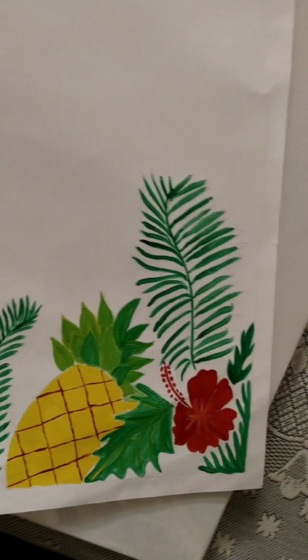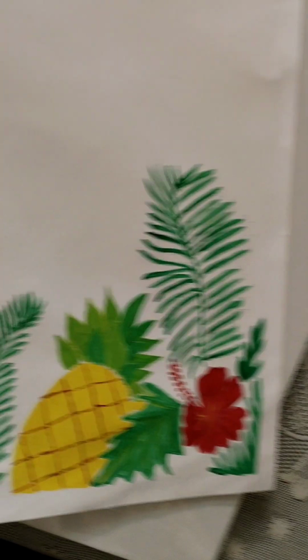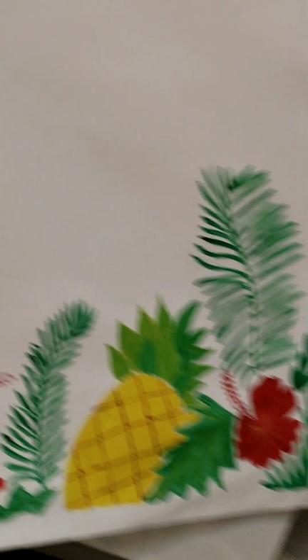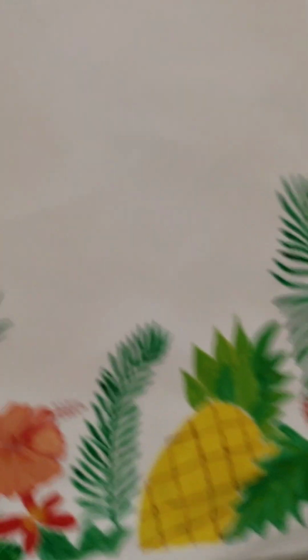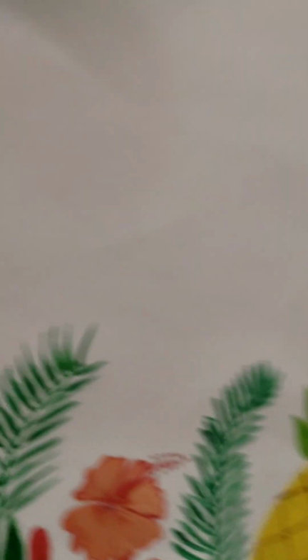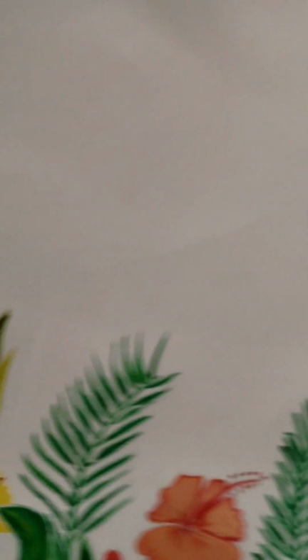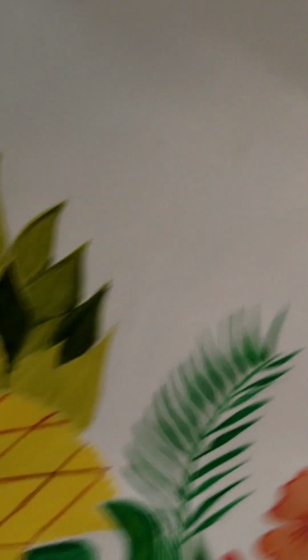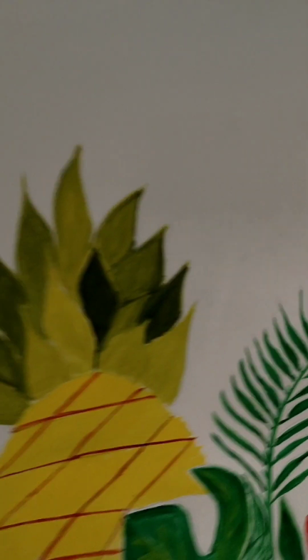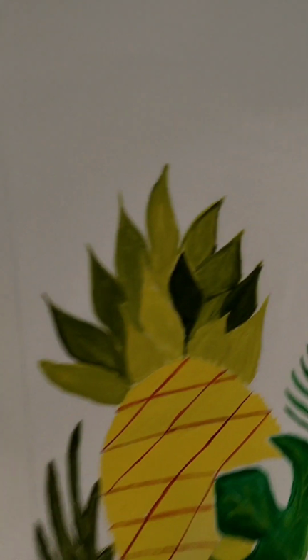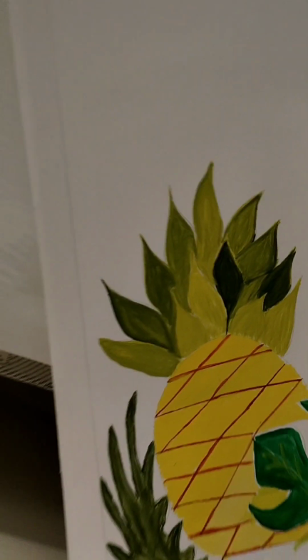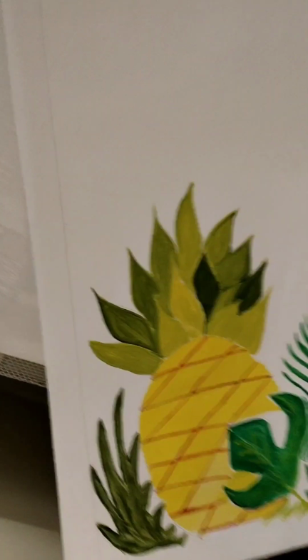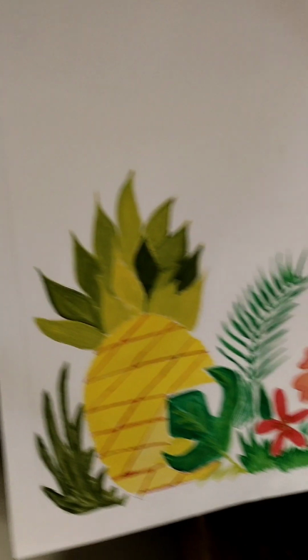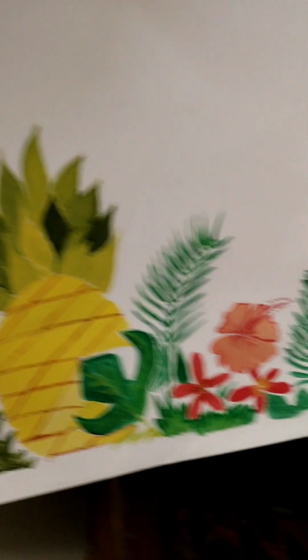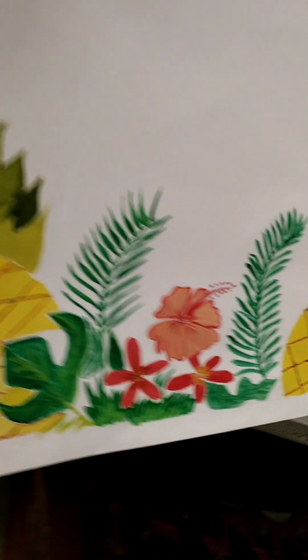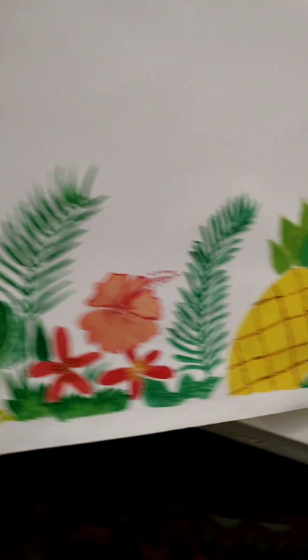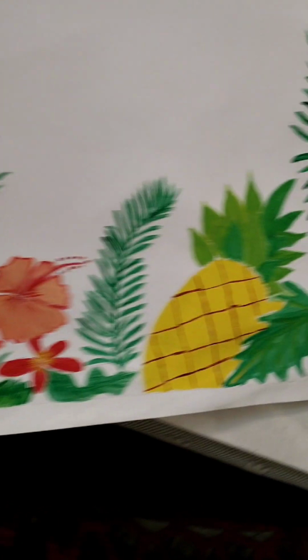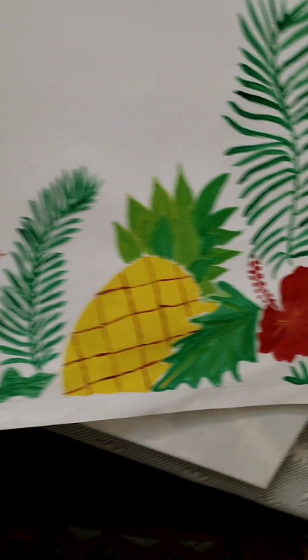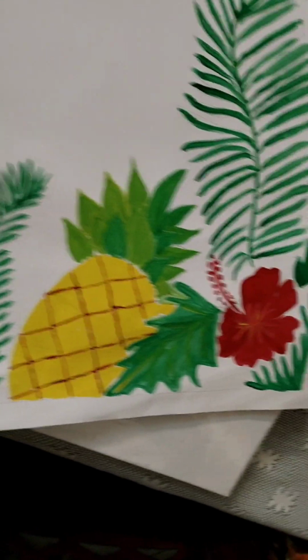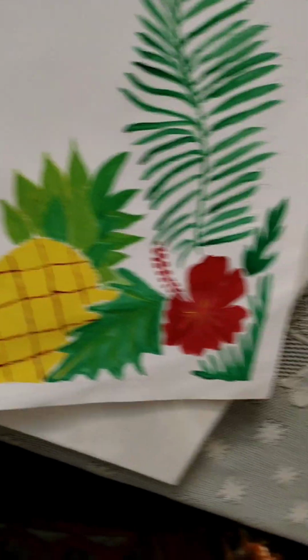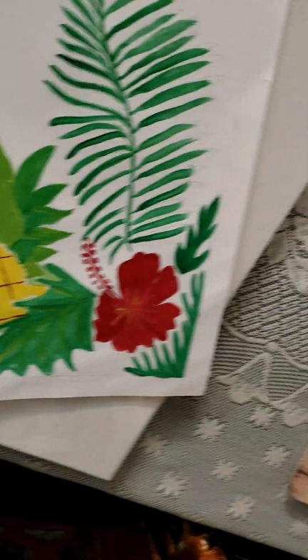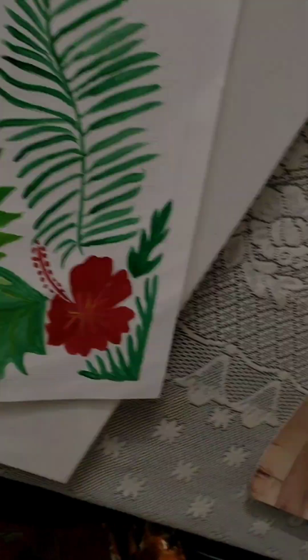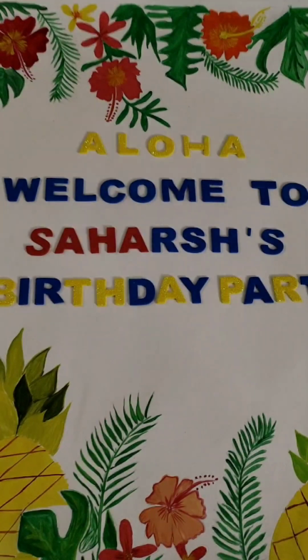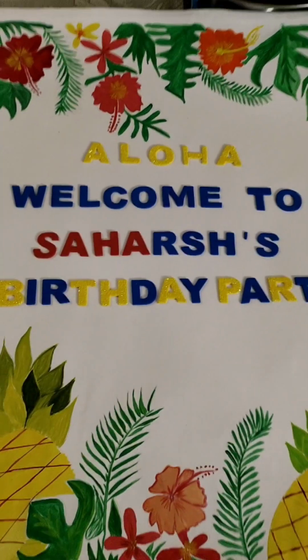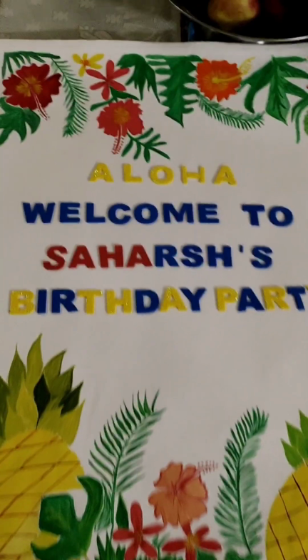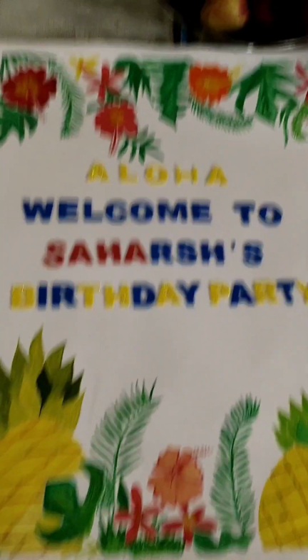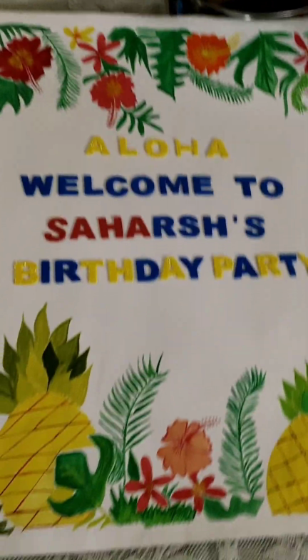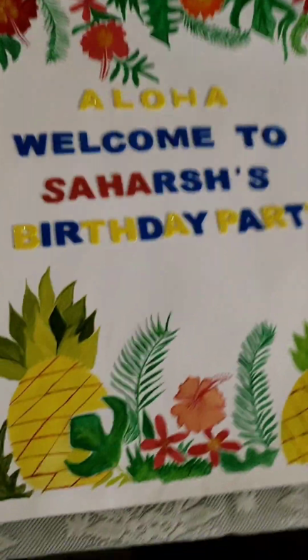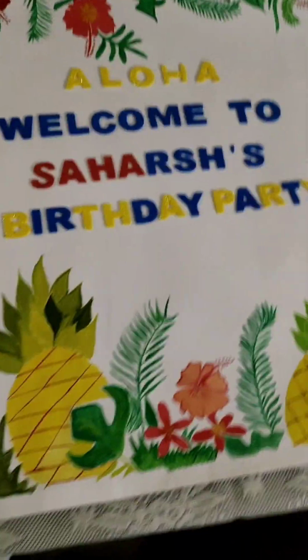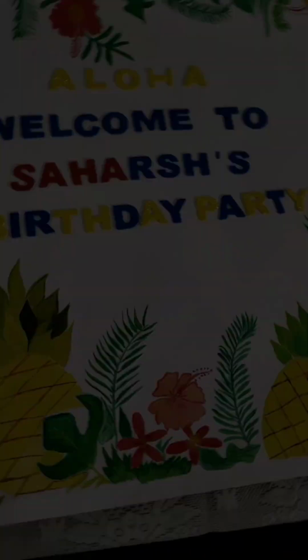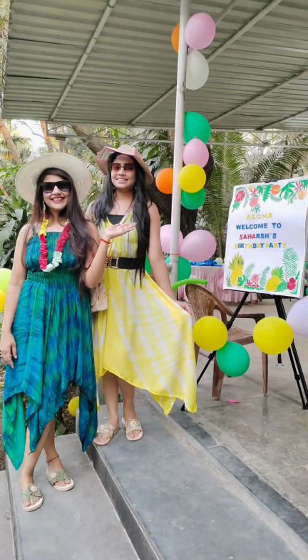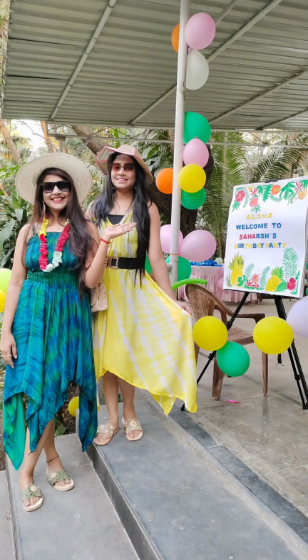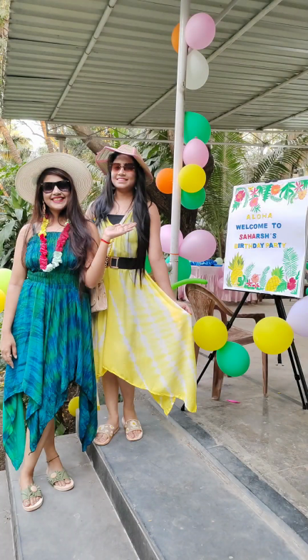You can definitely try it out. After that, I have made many alphabets, and then I have made my welcome board ready. And this is how it turned out.